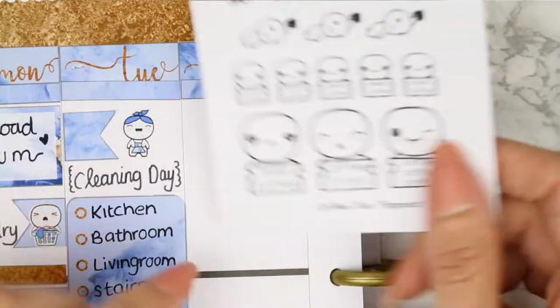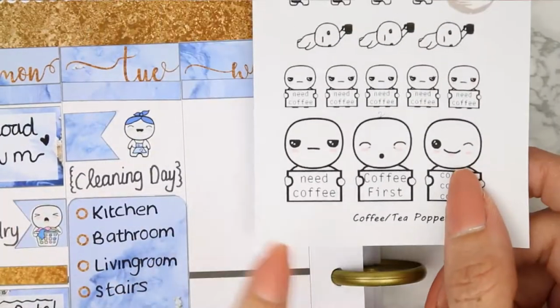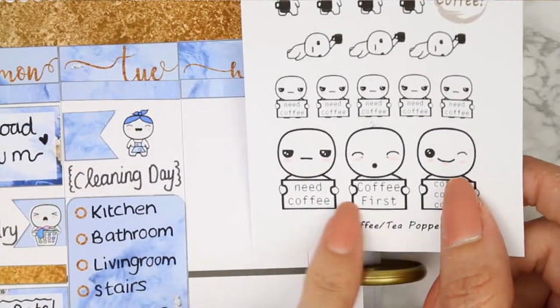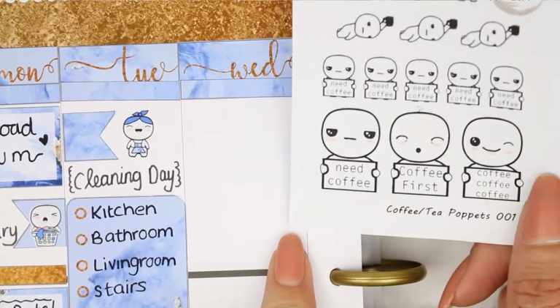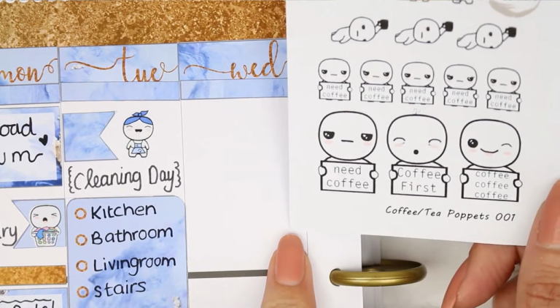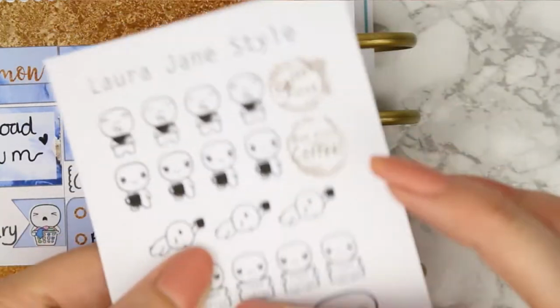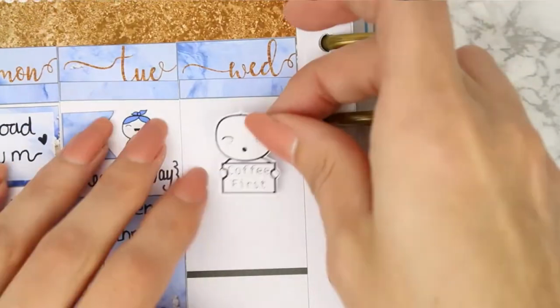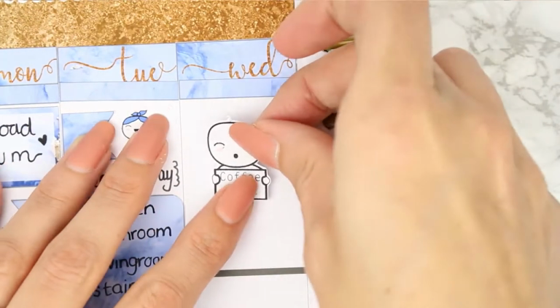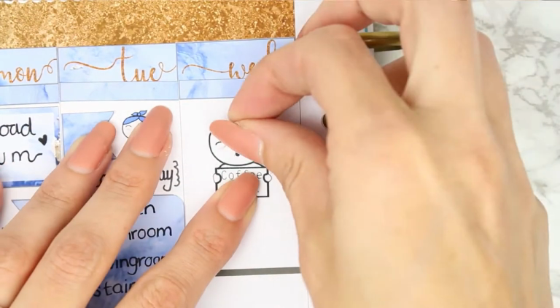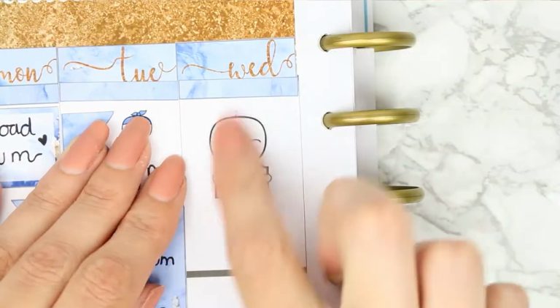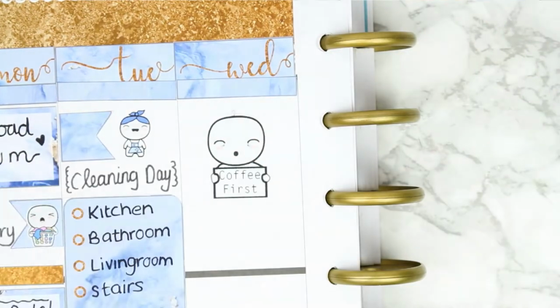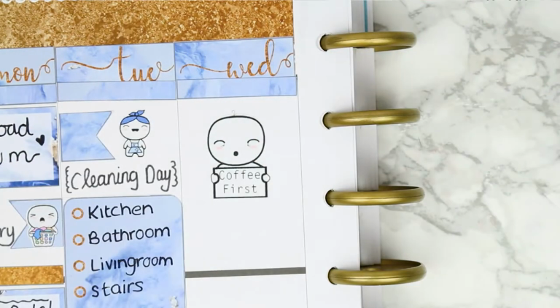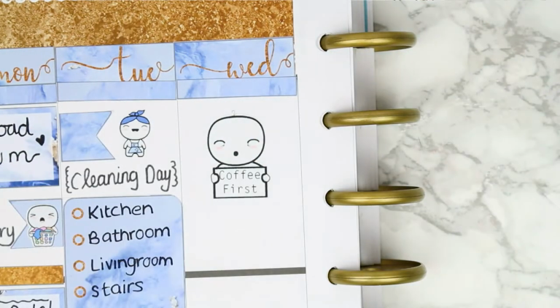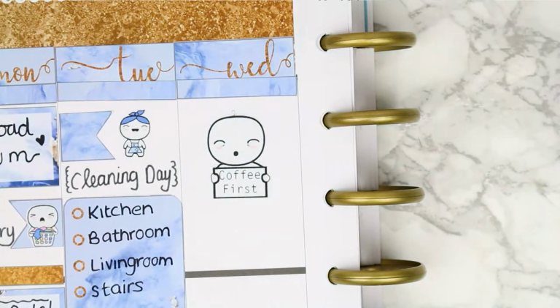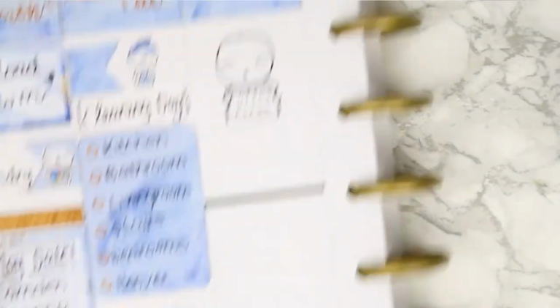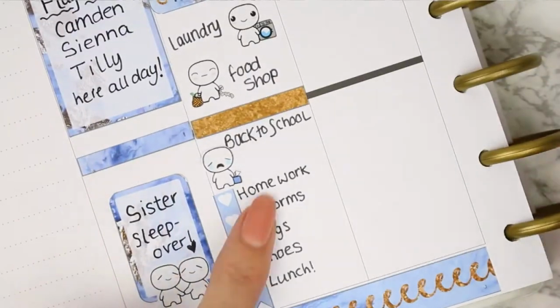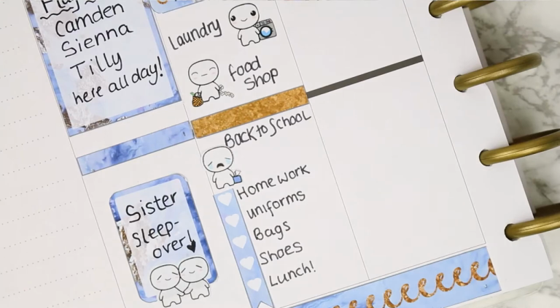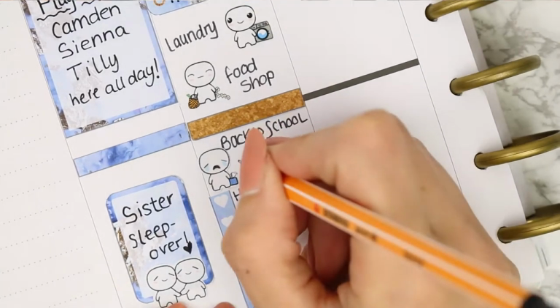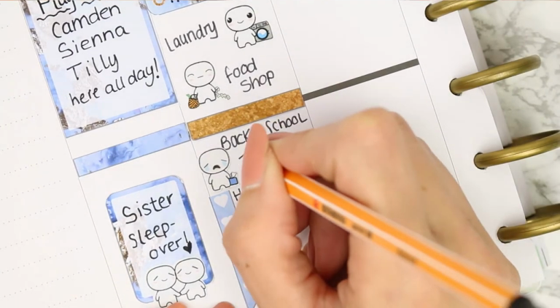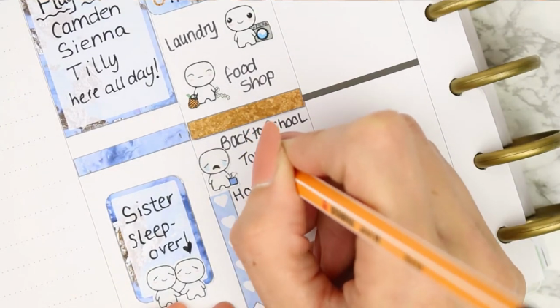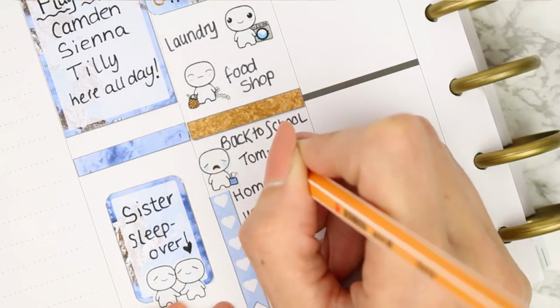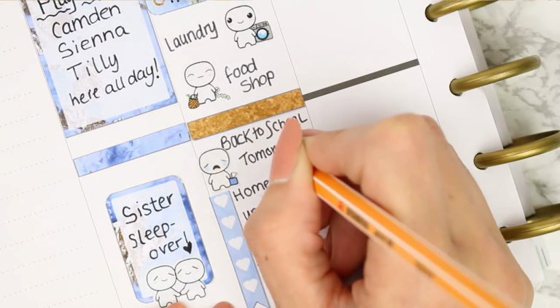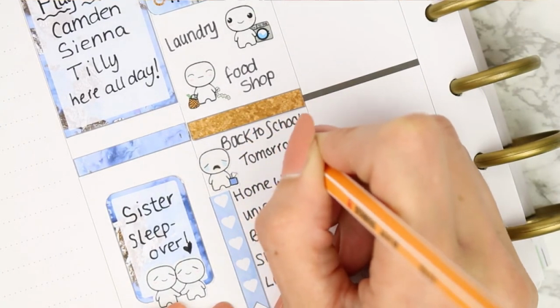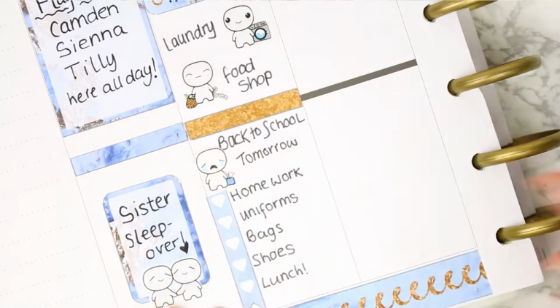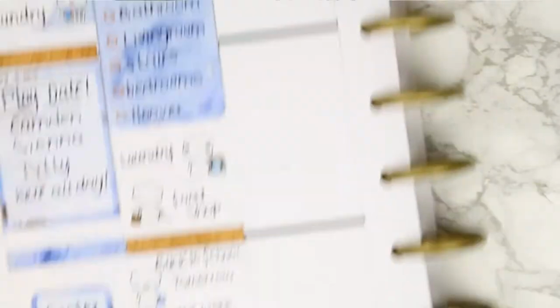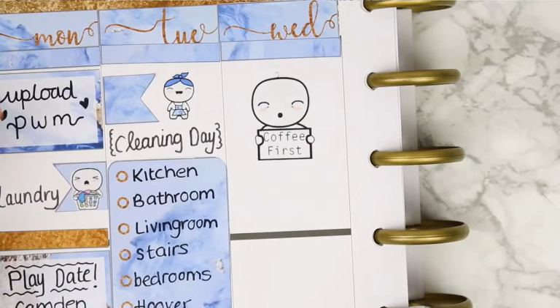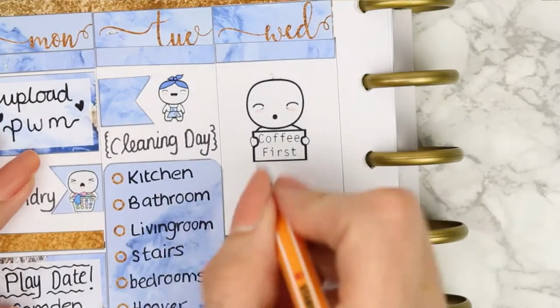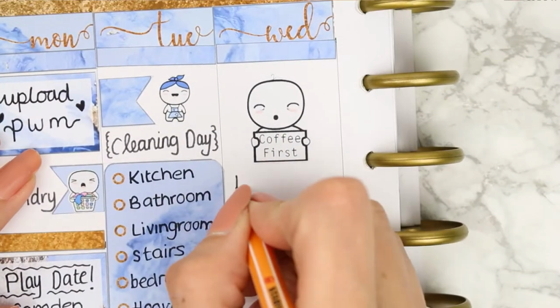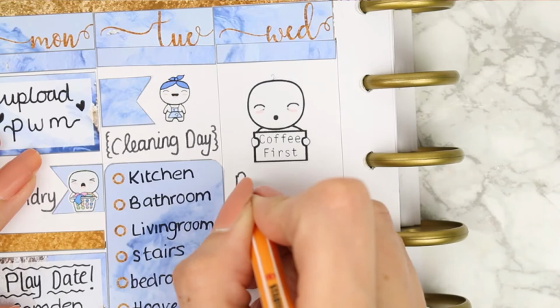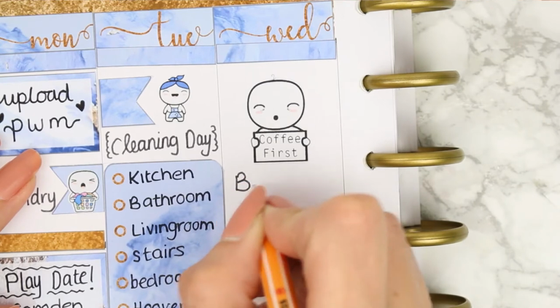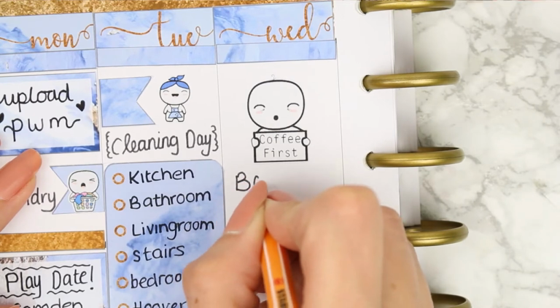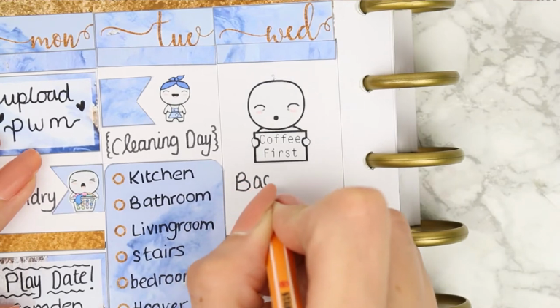For Wednesday I wanted to start with one of my coffee poppets - this one very sleepily holding coffee first. Then I realized I'd put 'back to school' on the Tuesday and I just quickly changed it to 'tomorrow' because Wednesday is when they actually go back to school.